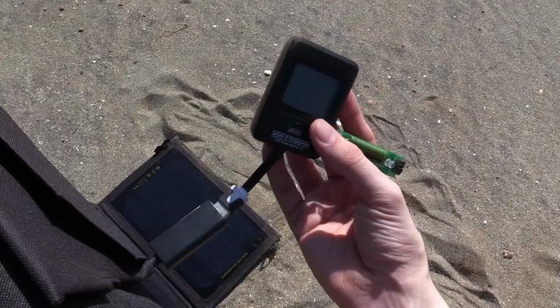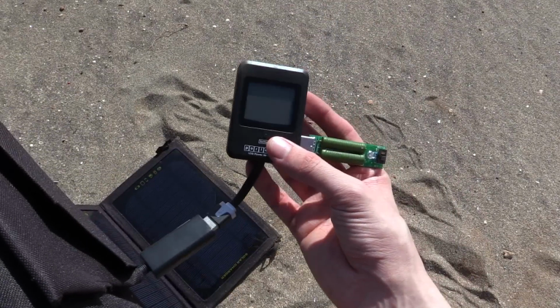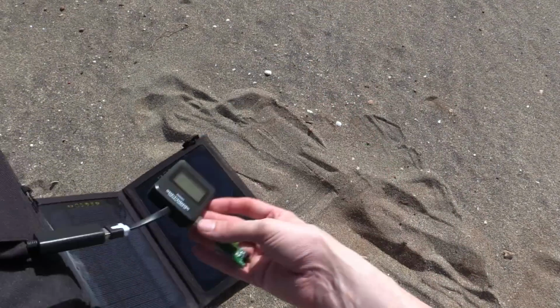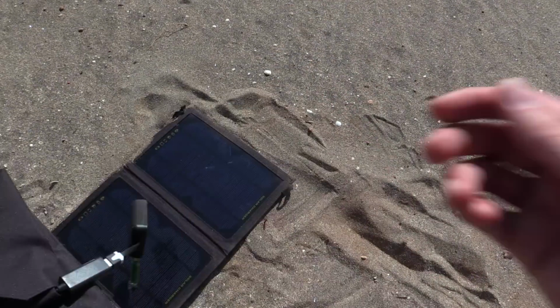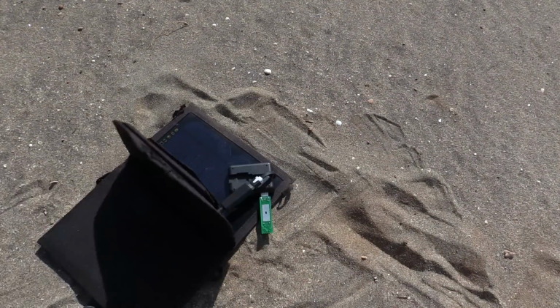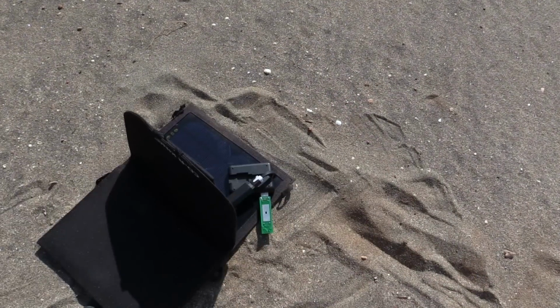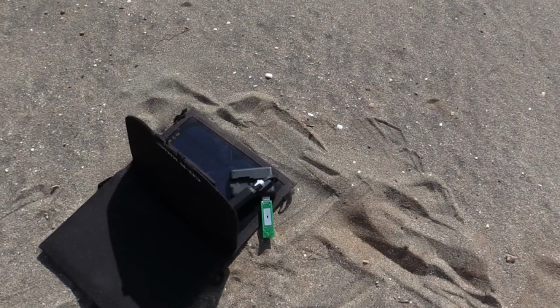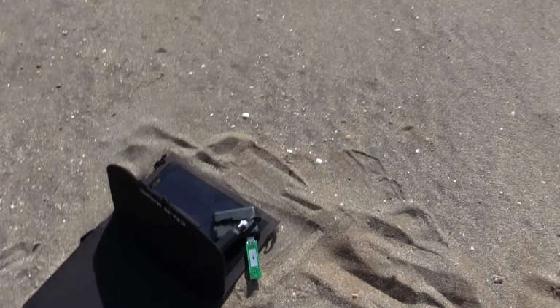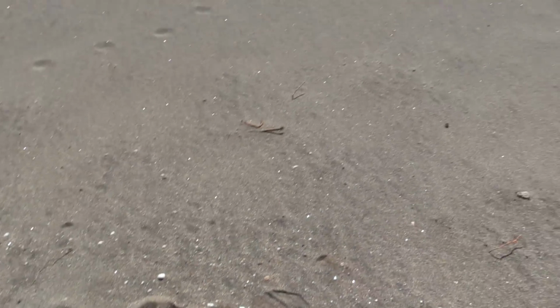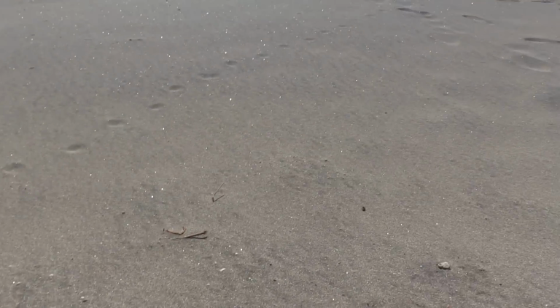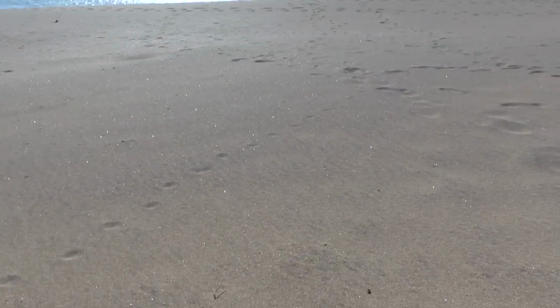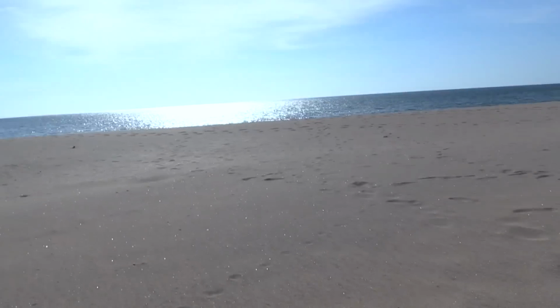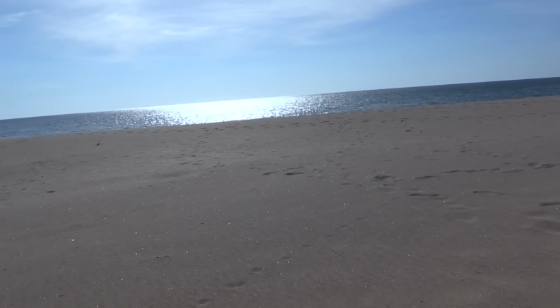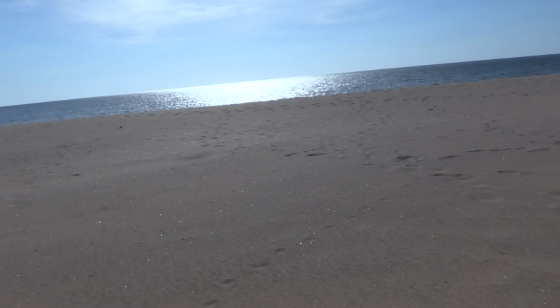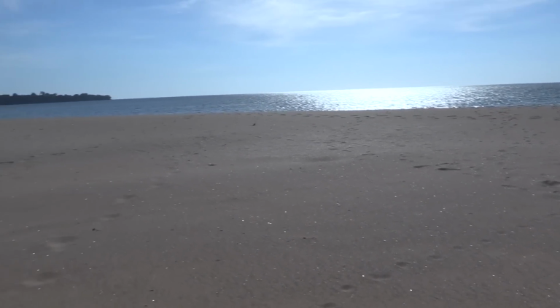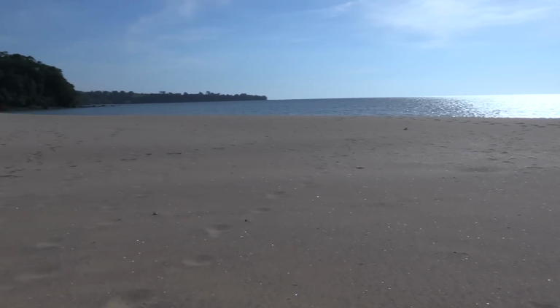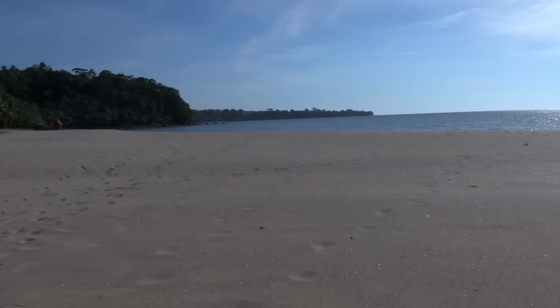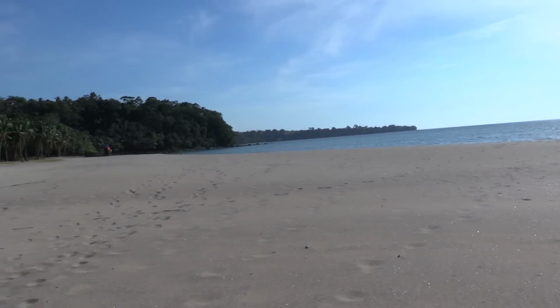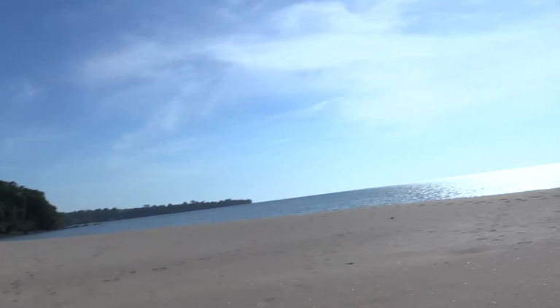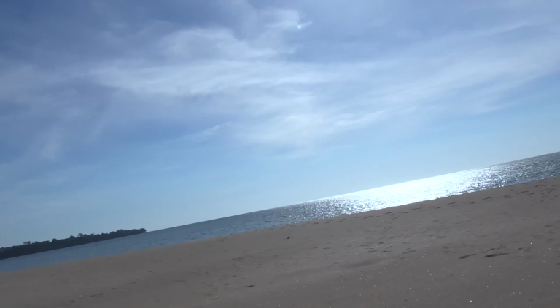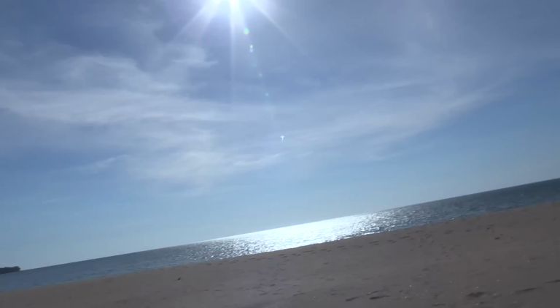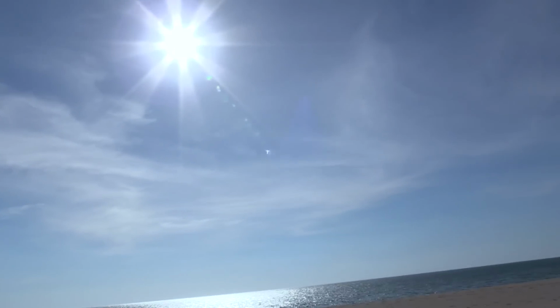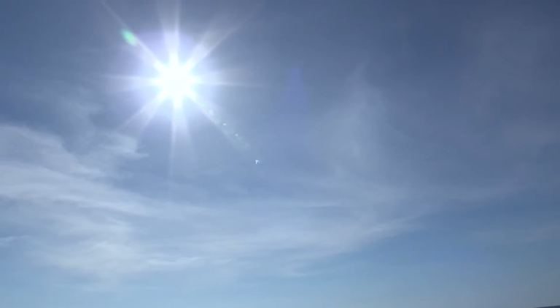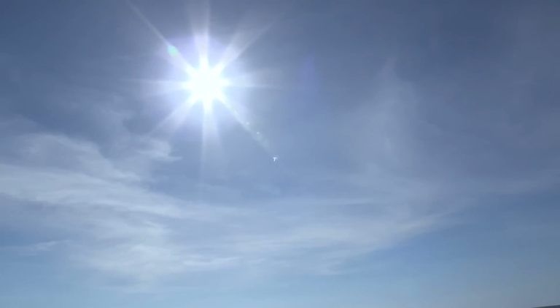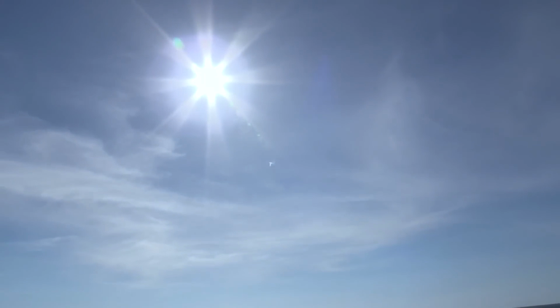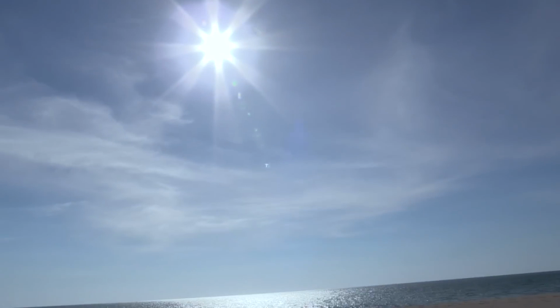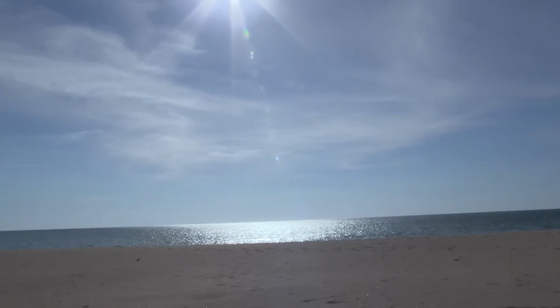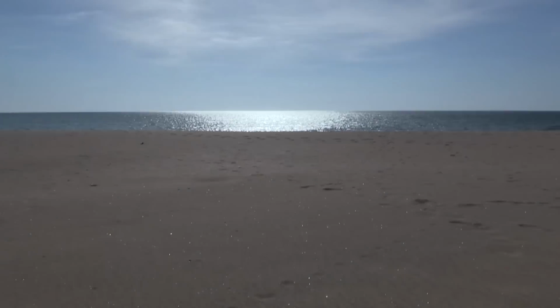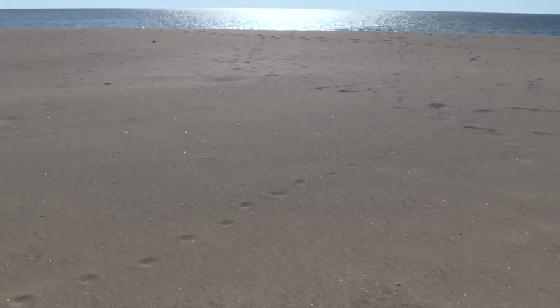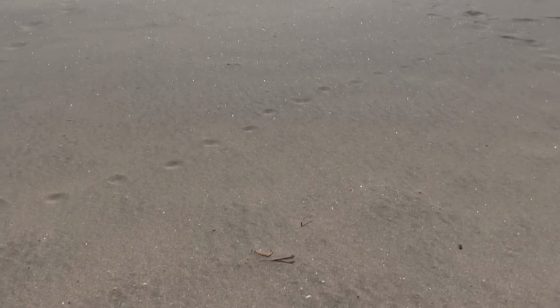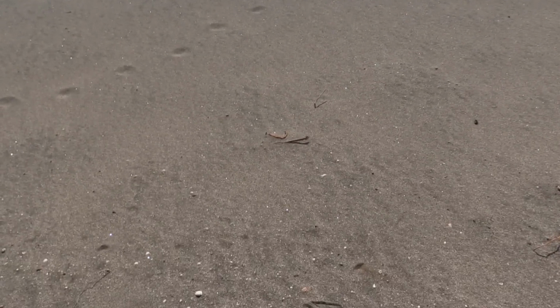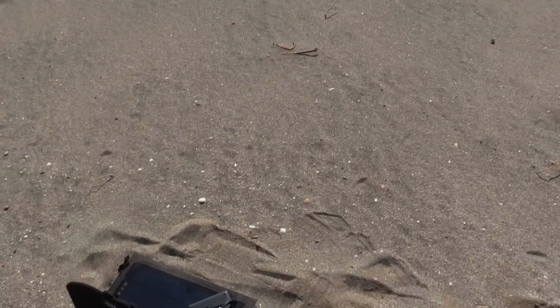And today is an absolutely perfect day. Let me show you — you can see we've got the ocean there, there's no clouds, and if I look up at the sun you can see it's absolutely perfect. So you couldn't get a better day to test this.